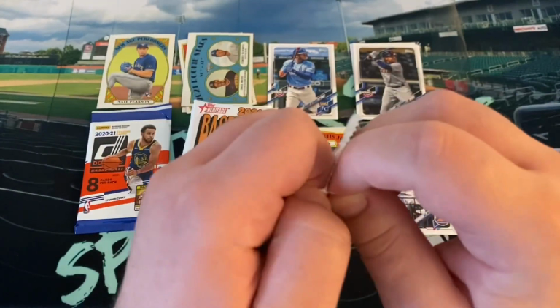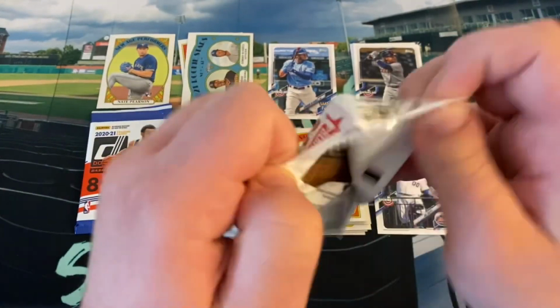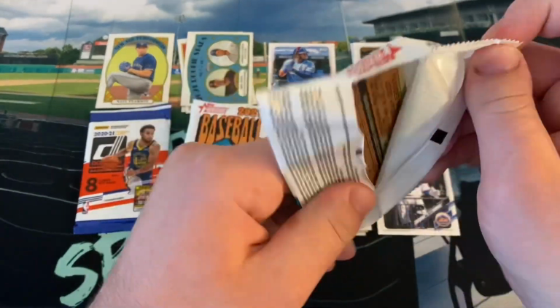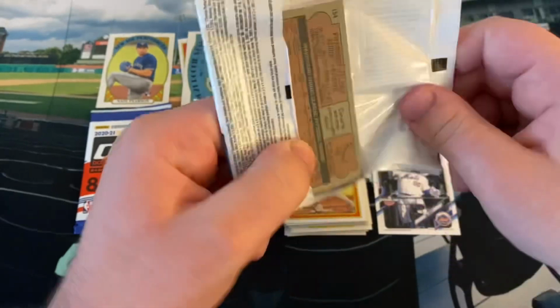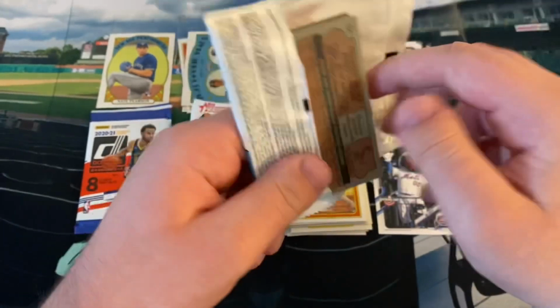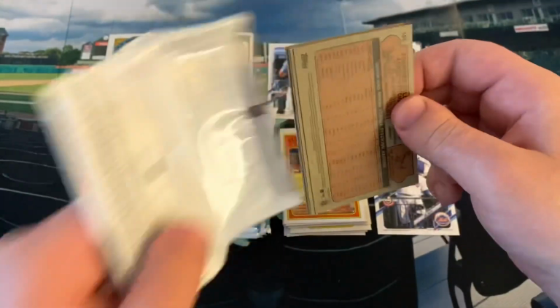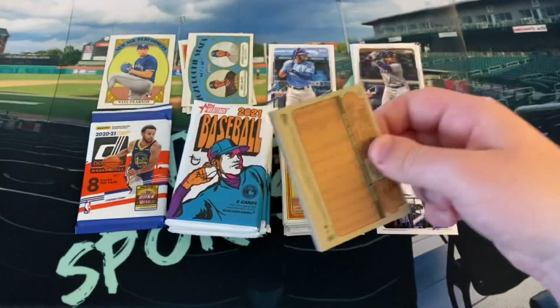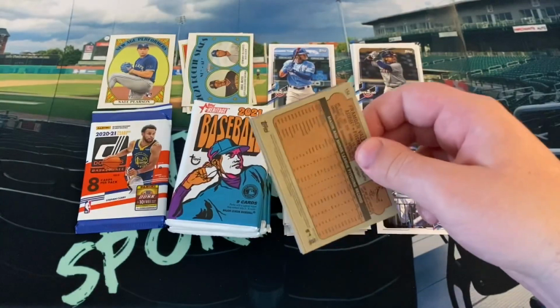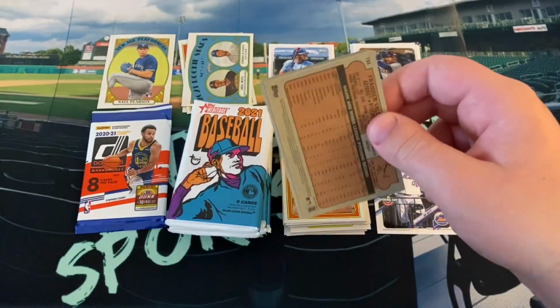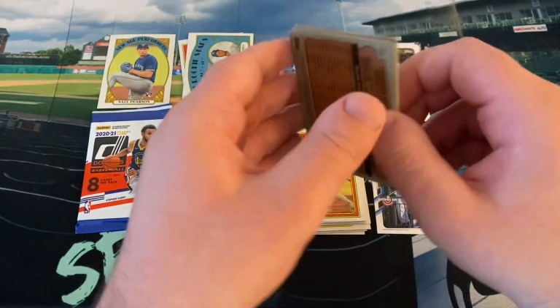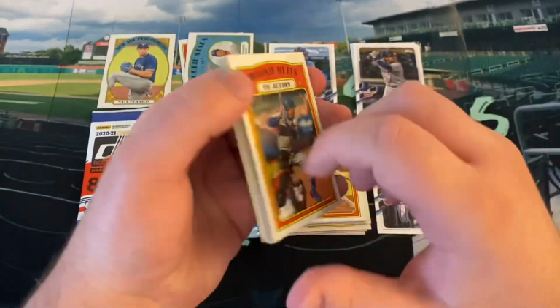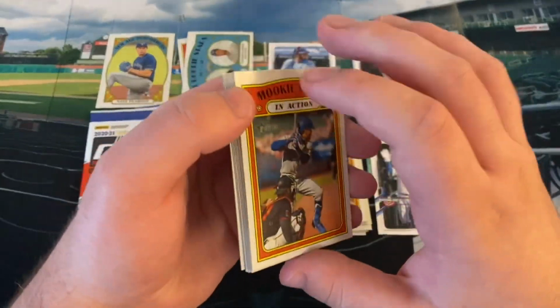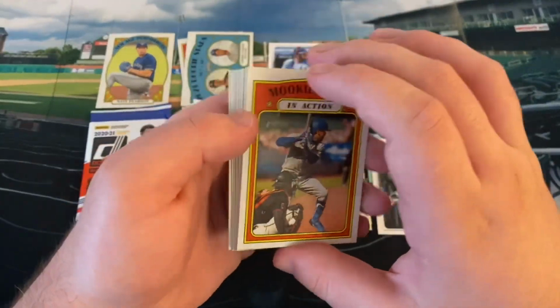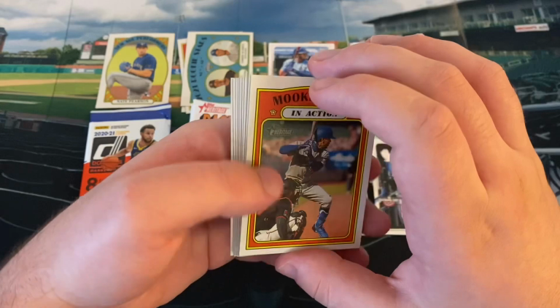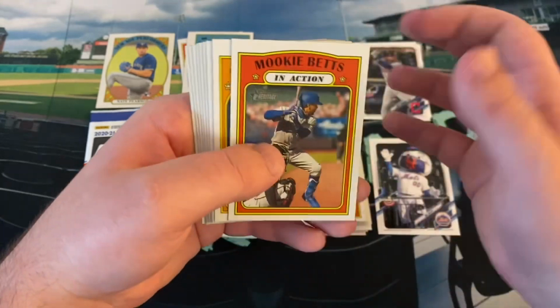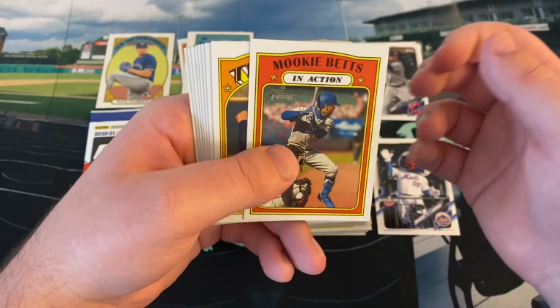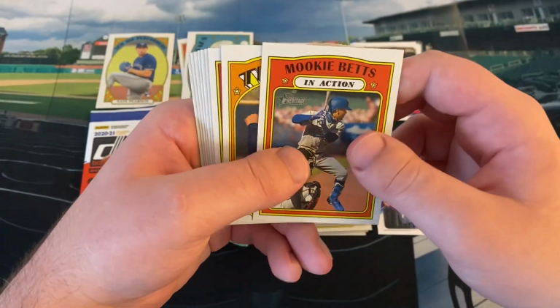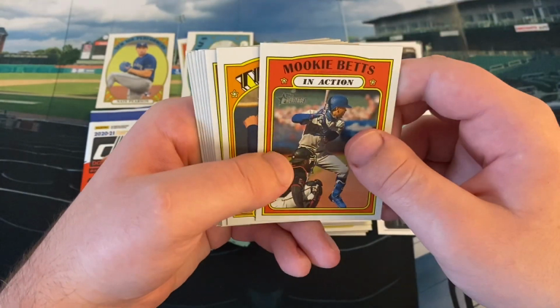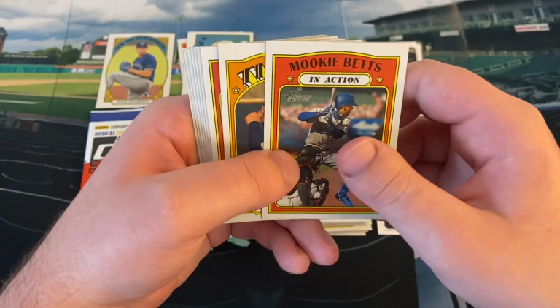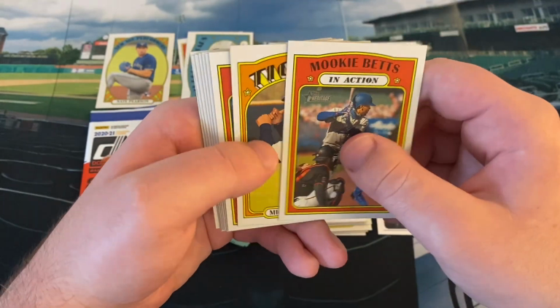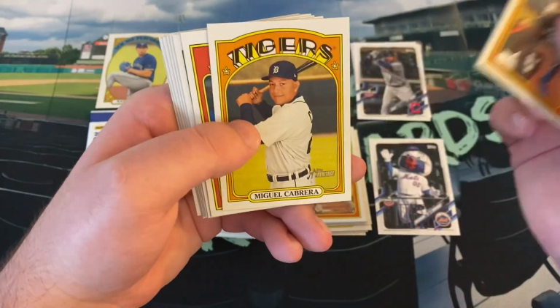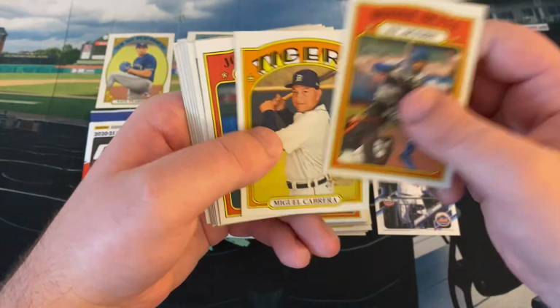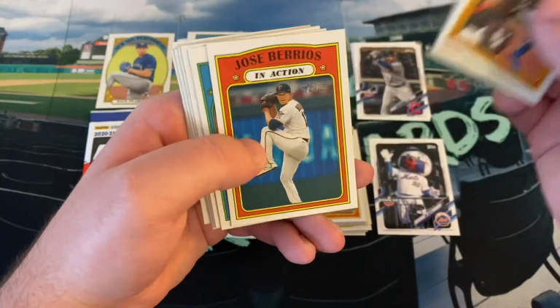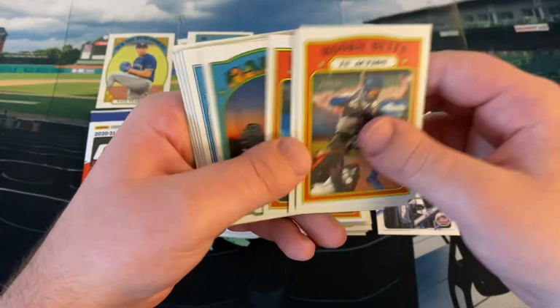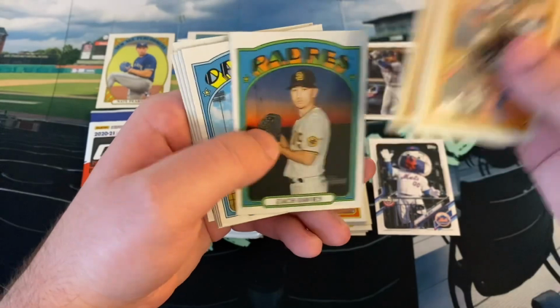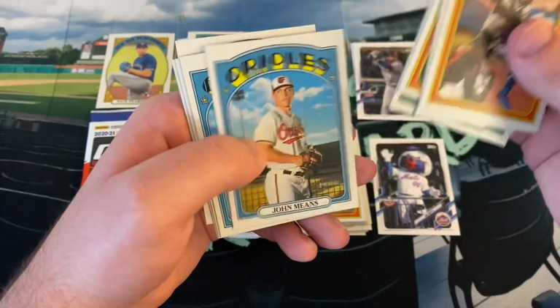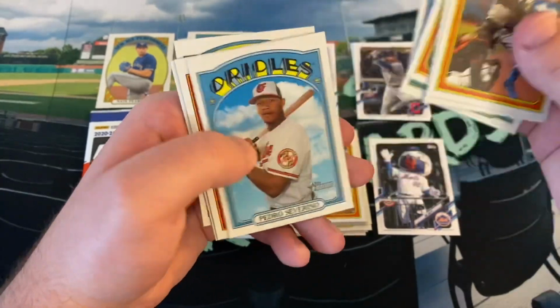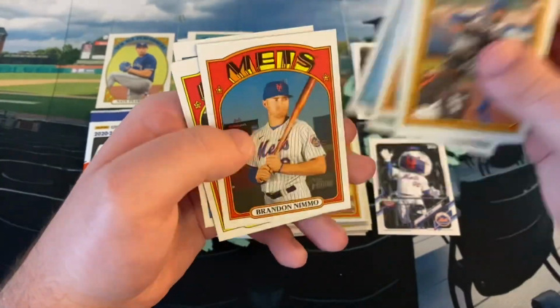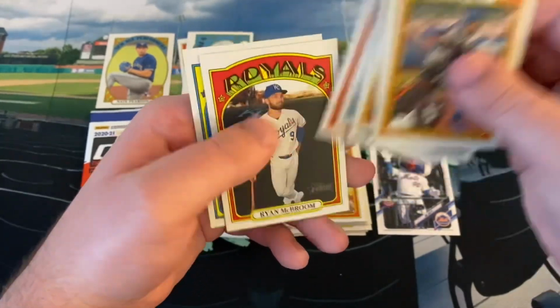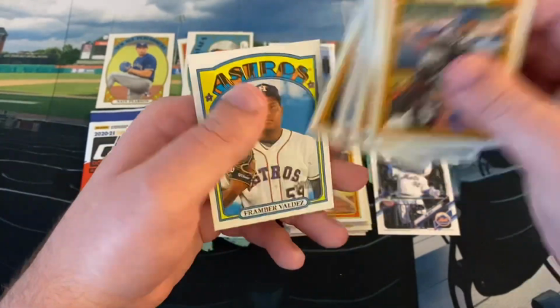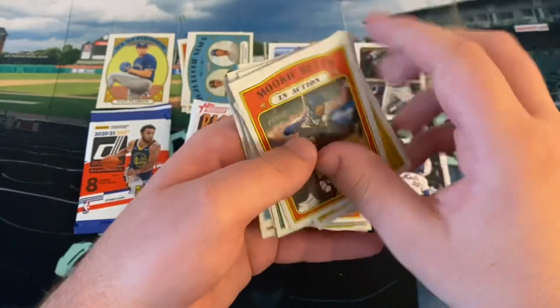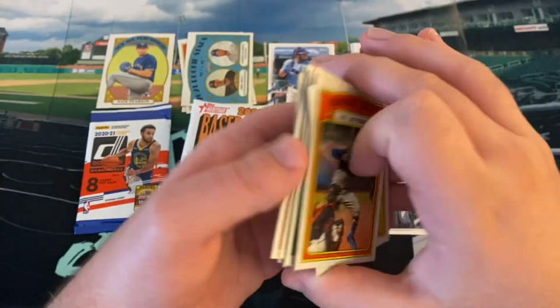I'm never going to get left with anything but products like this, which is fine. I like opening Heritage, but I can easily find it online so no need to go to Target at 8 a.m. on a Friday. Mookie Betts, Mookie Ferro, Jose Berrios, Zach Davies, John Means, Pedro Severino, Brandon Nimmo, Ryan McBroom, Framber Valdez.